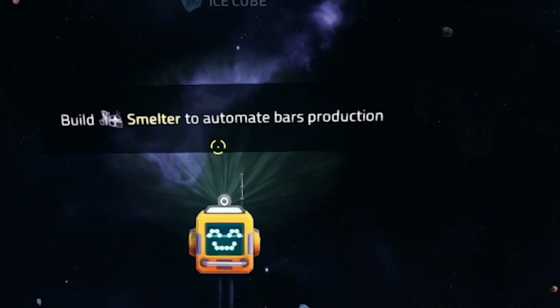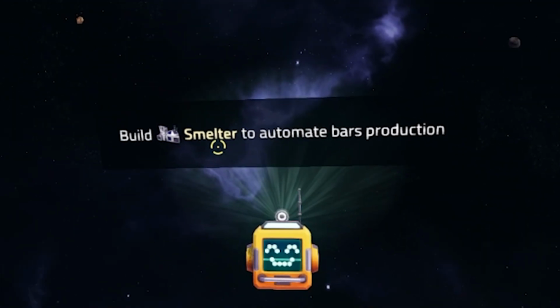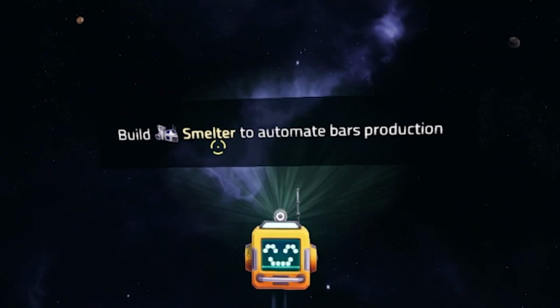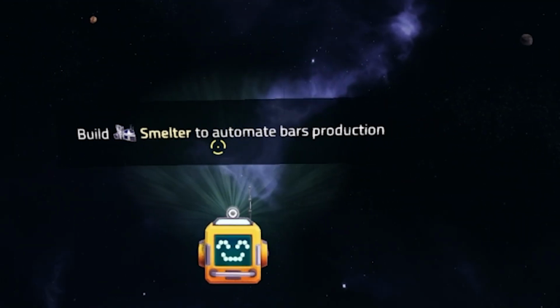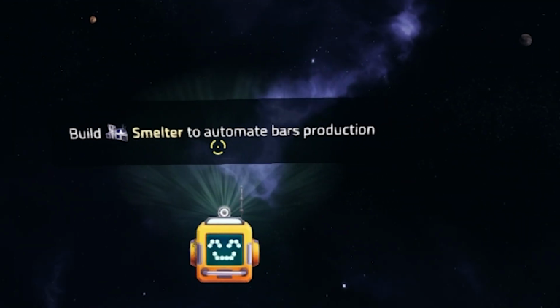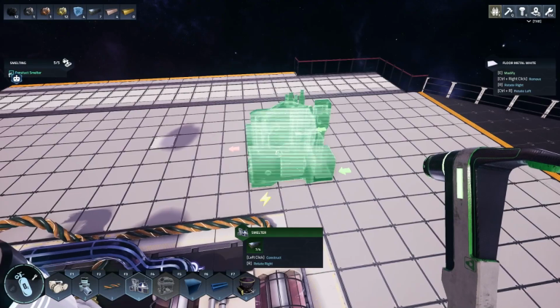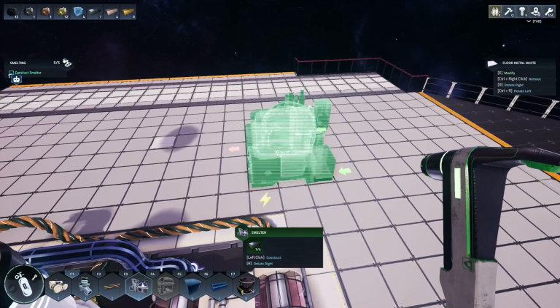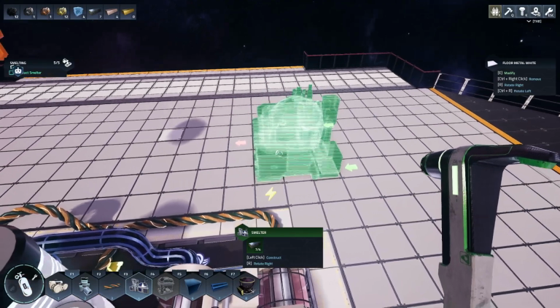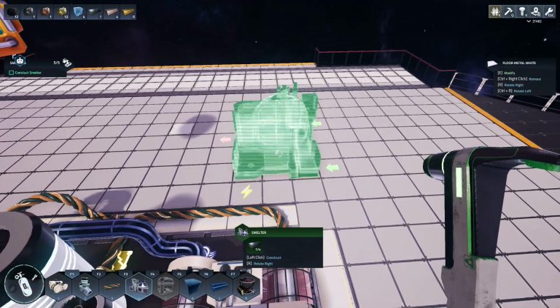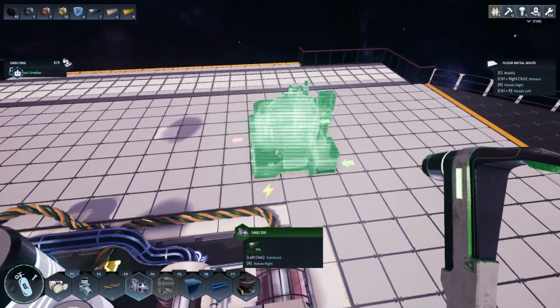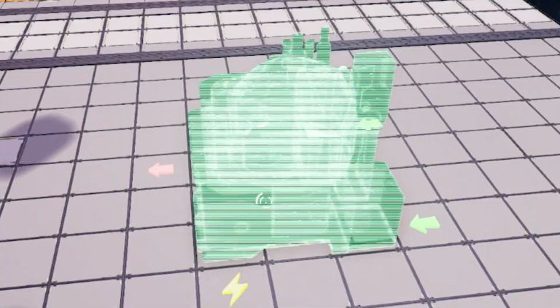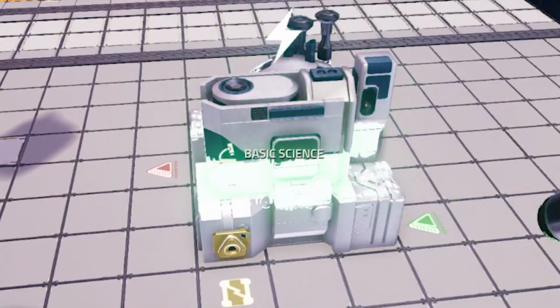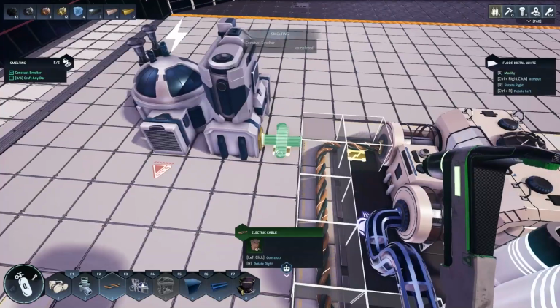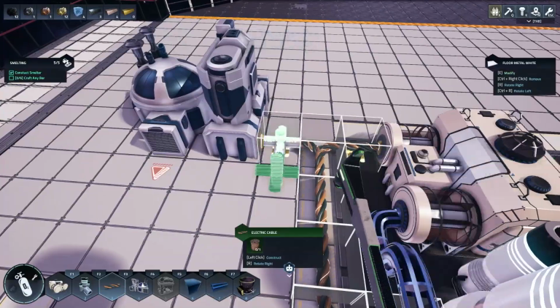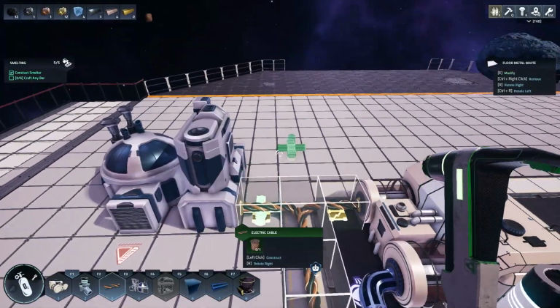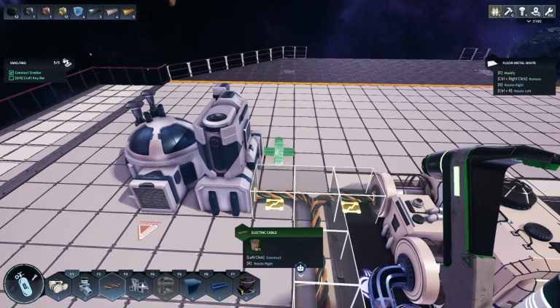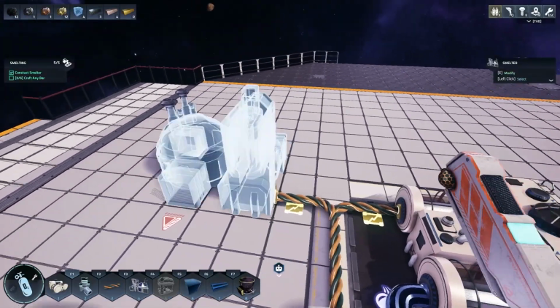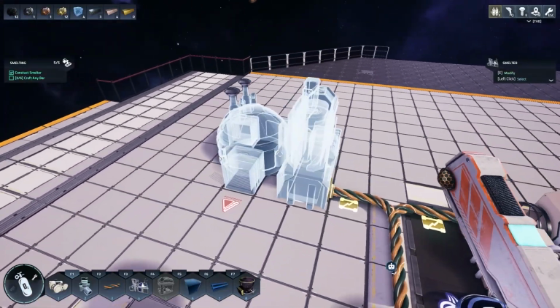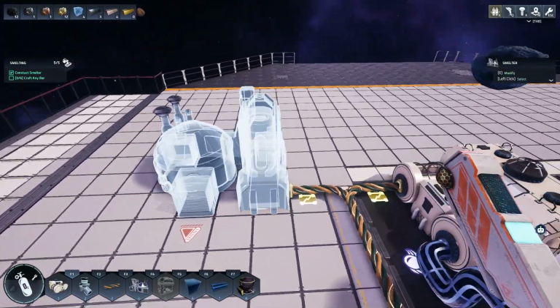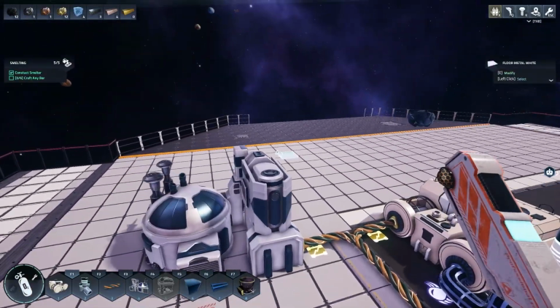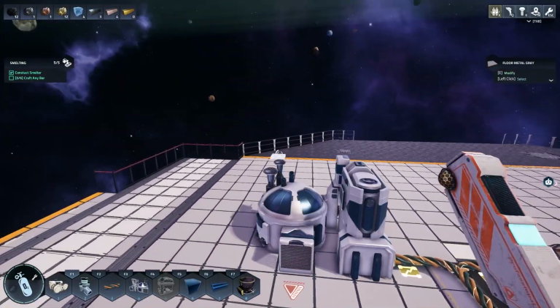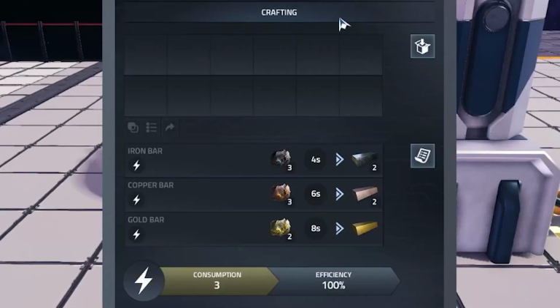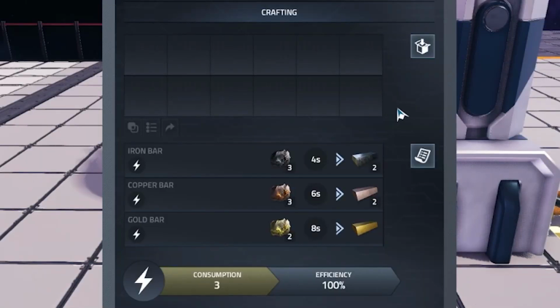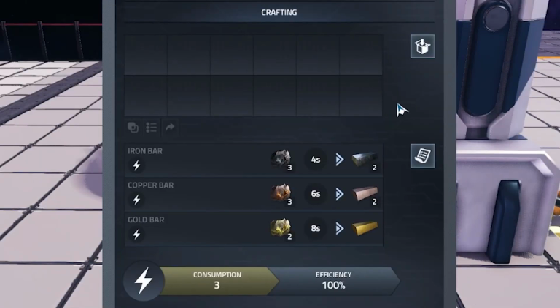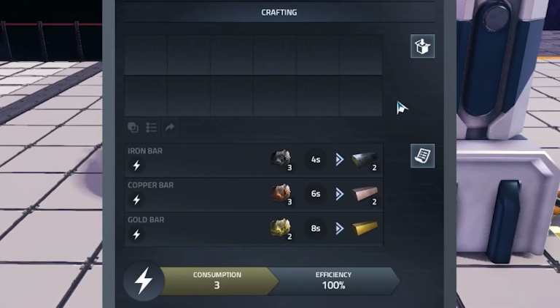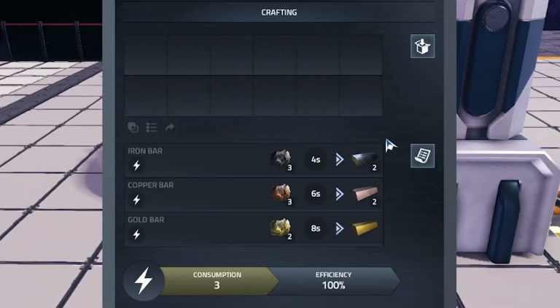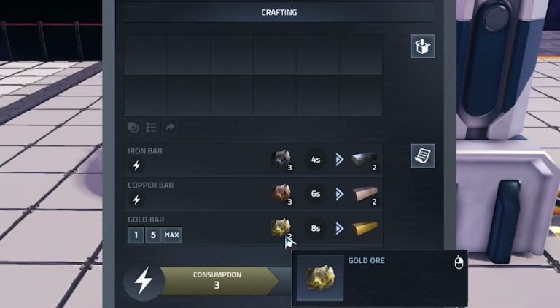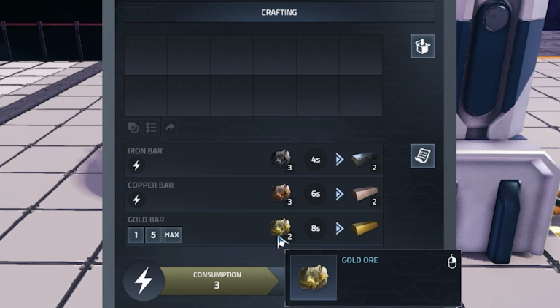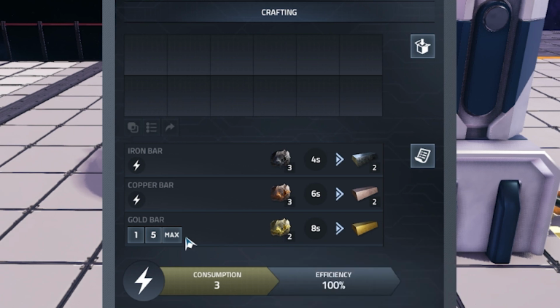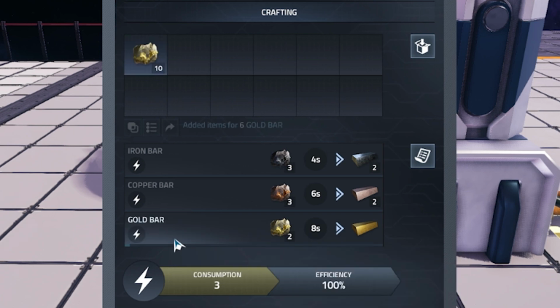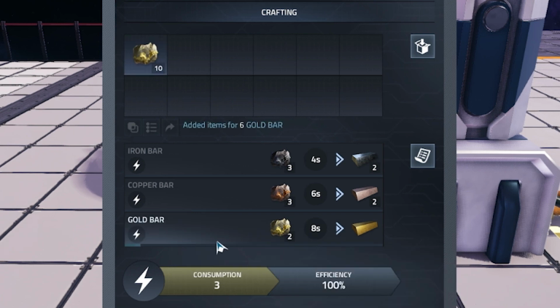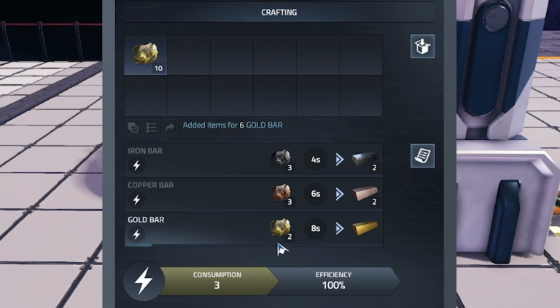There we go — build the smelter. Which I think if I just place right here, well, then I can immediately connect it to power. I'm a genius. So why is this better than handcrafting? Oh, I can make gold bars now. That's why it's better.